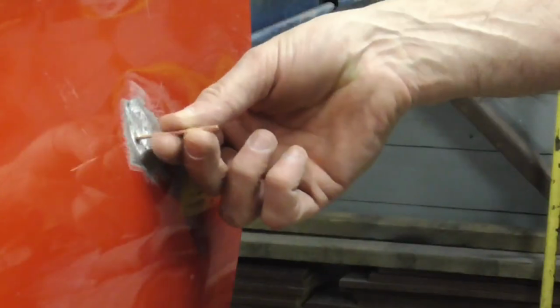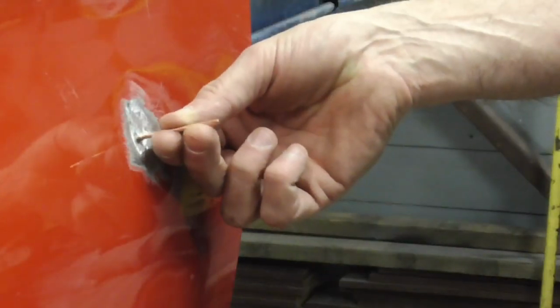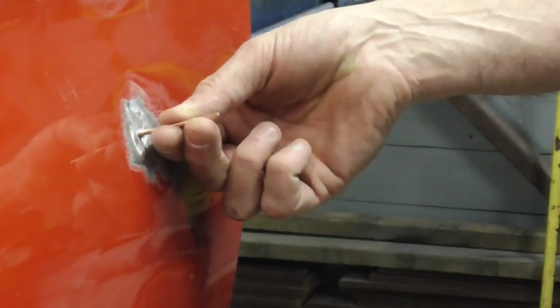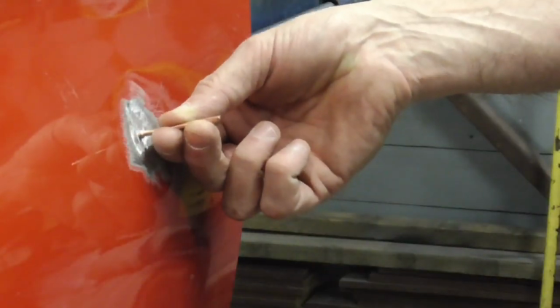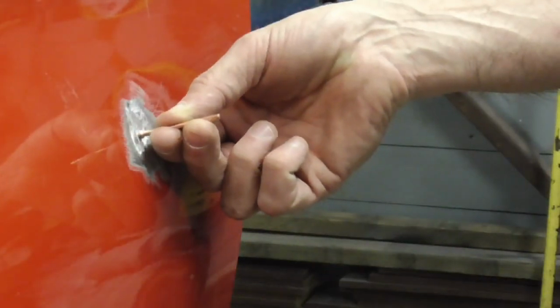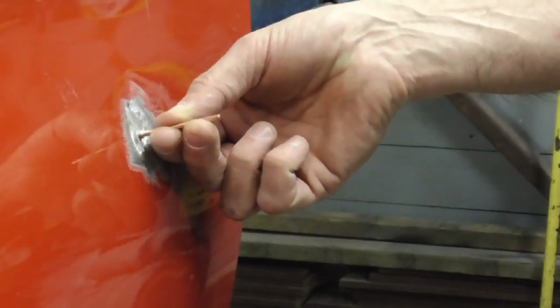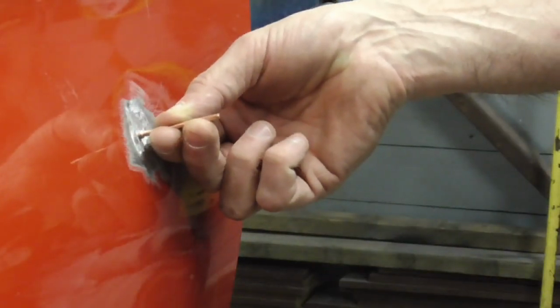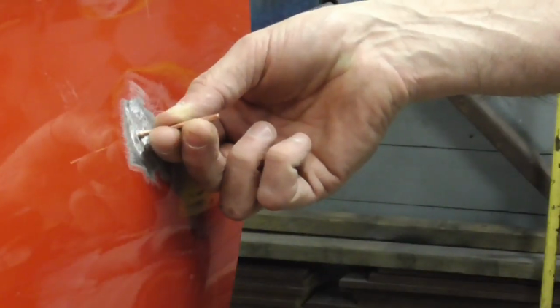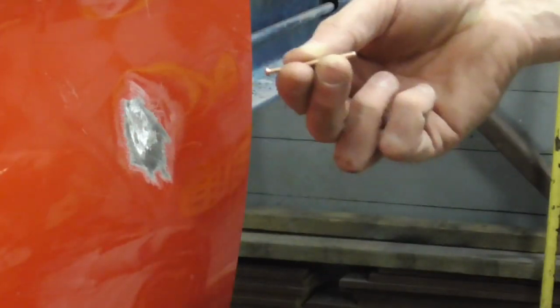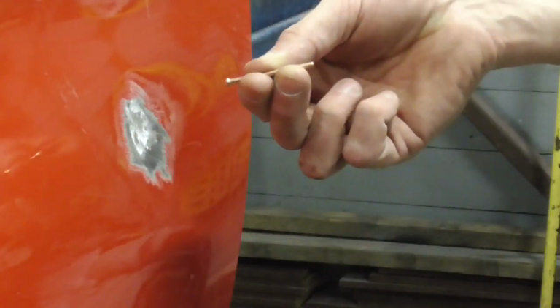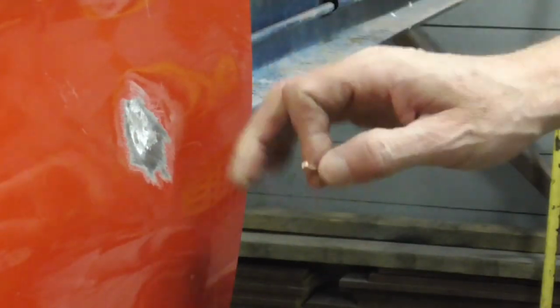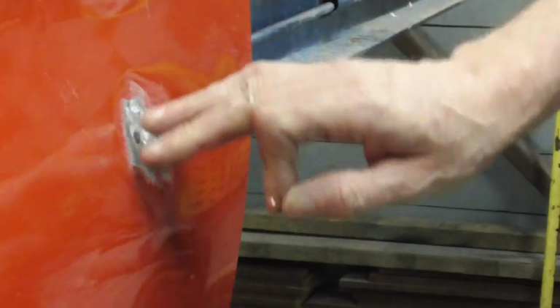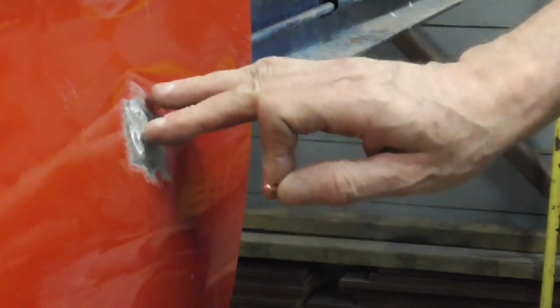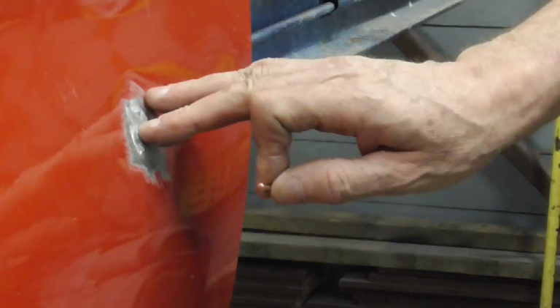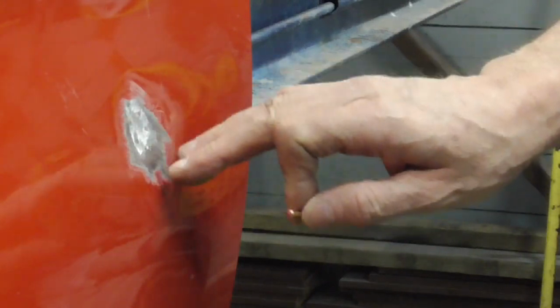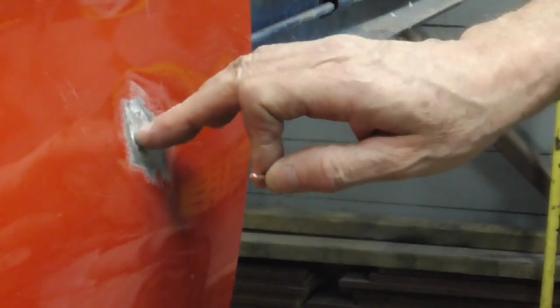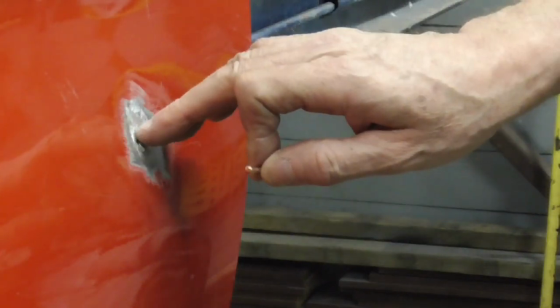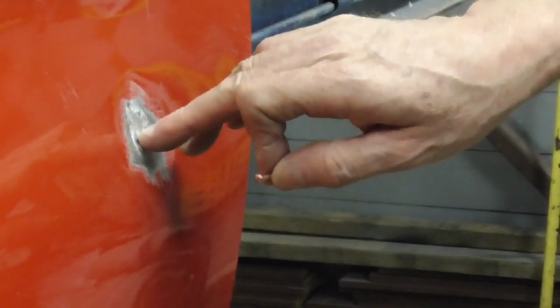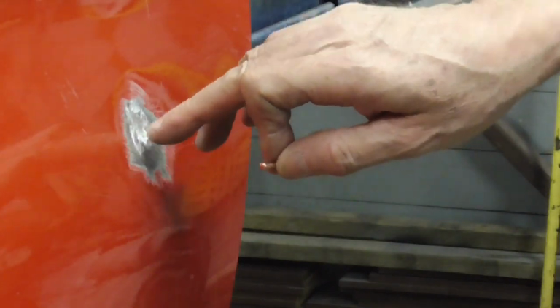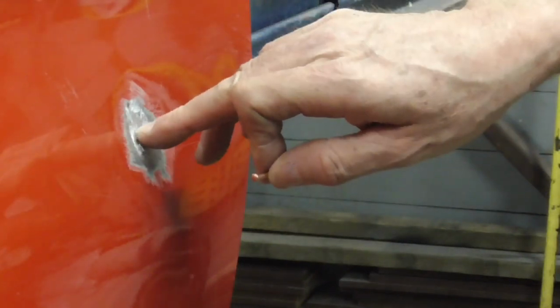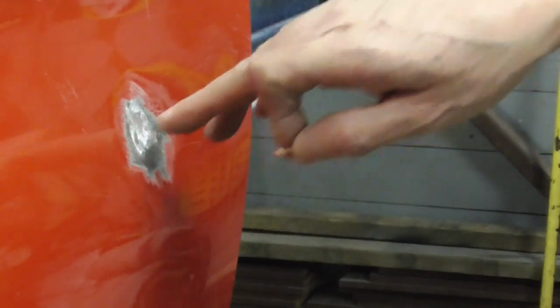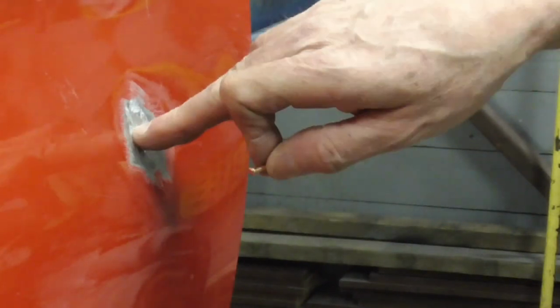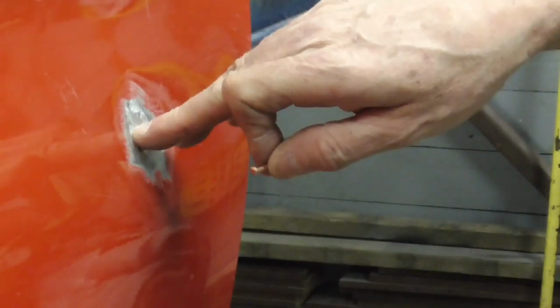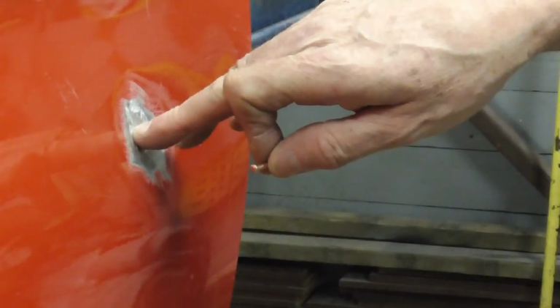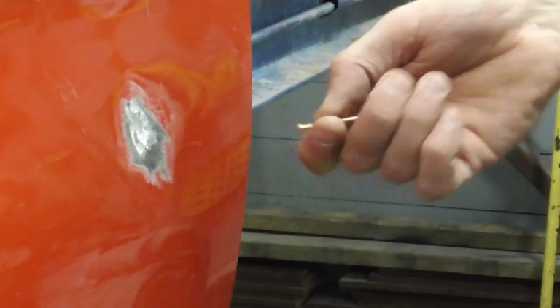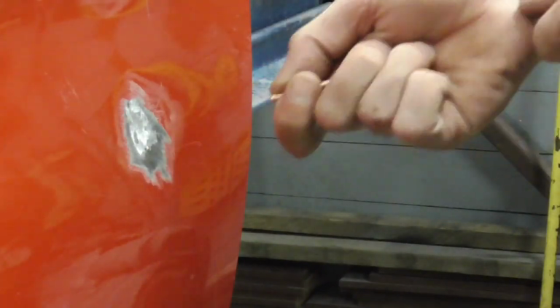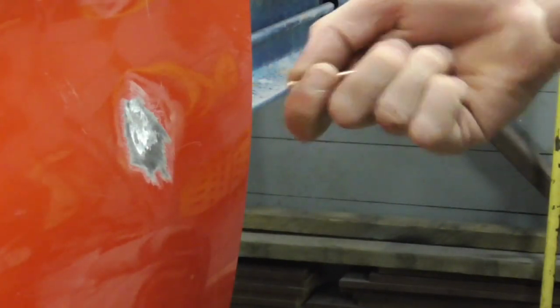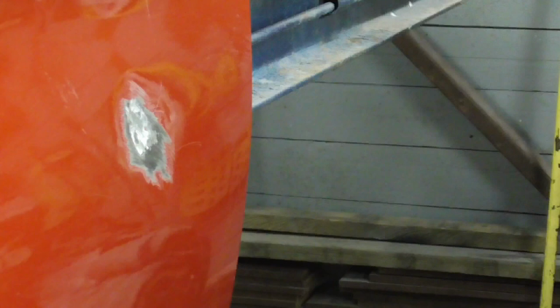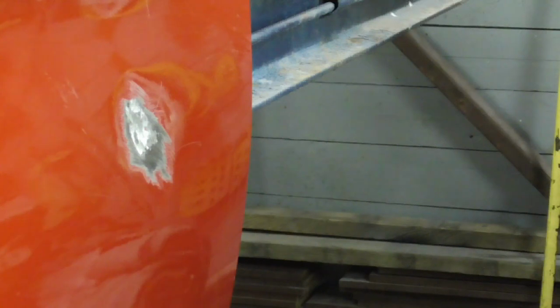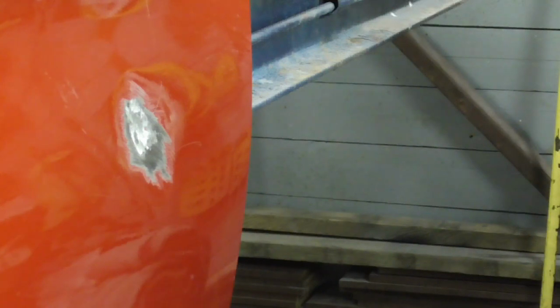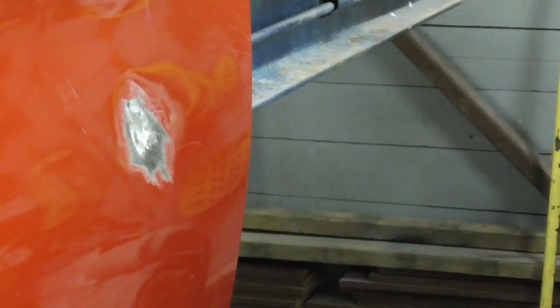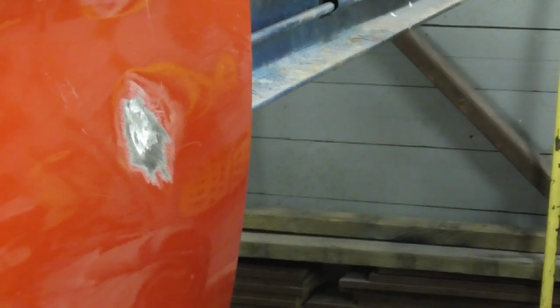we're just going to put a little stud right here and pull from that stud. If you don't have a stud welder, you can put a little hole there and pull it with the screw tip that came with the slide hammer.